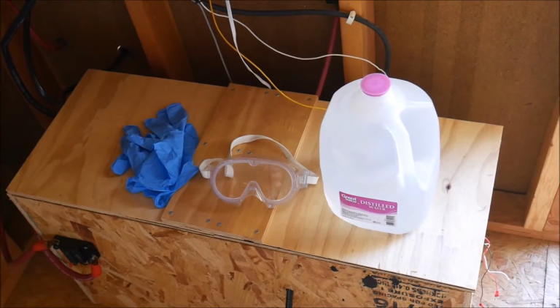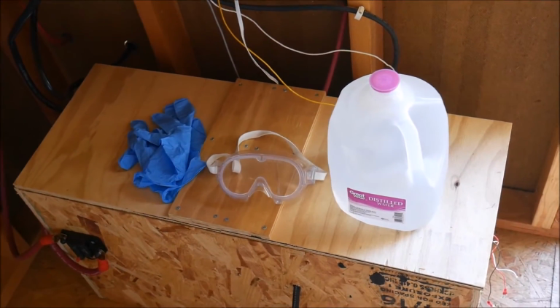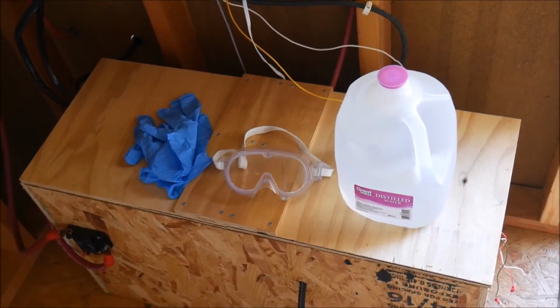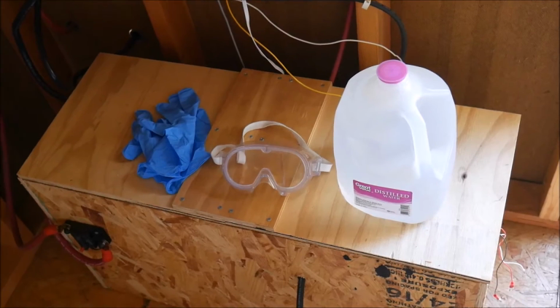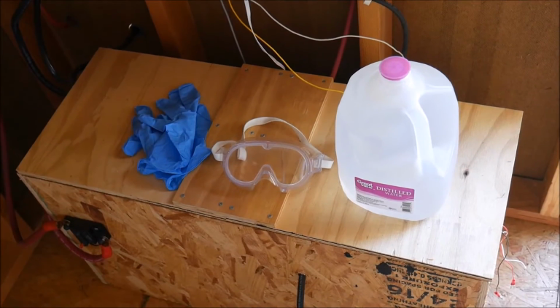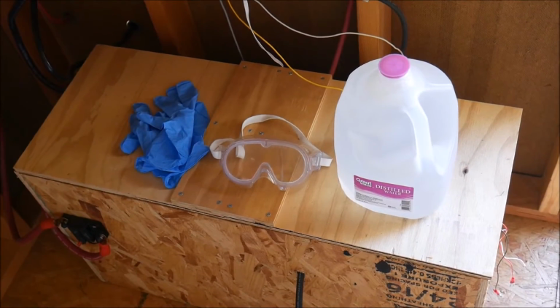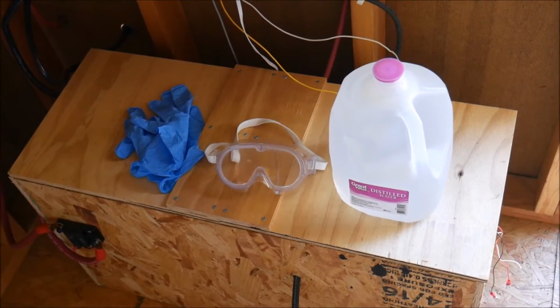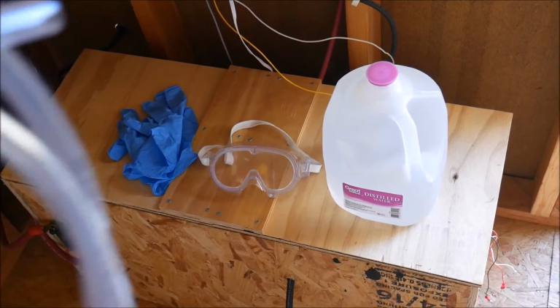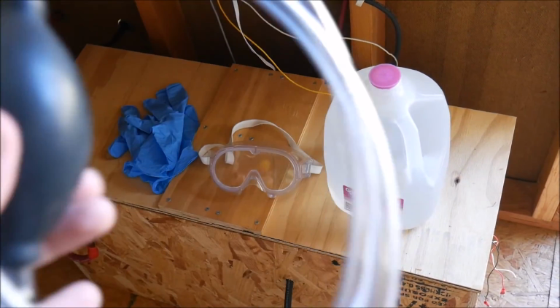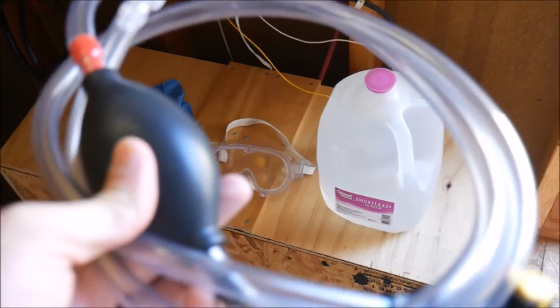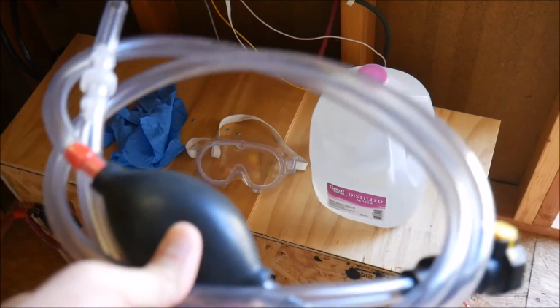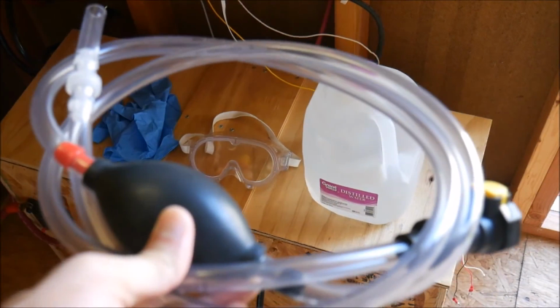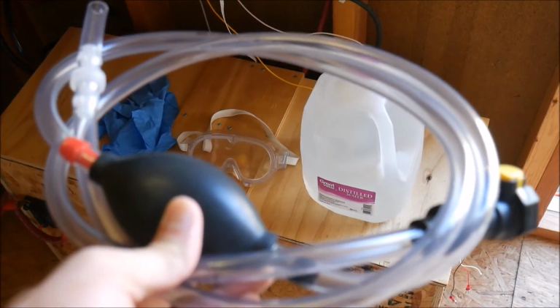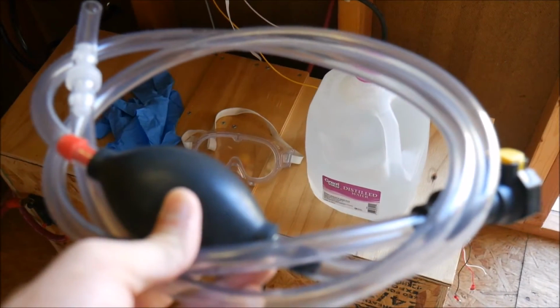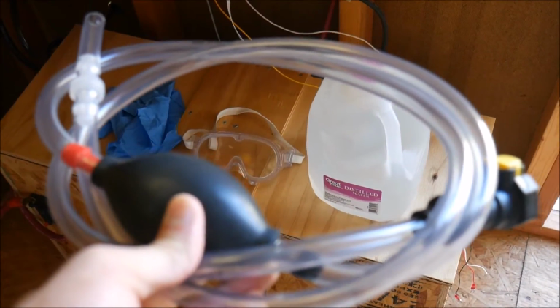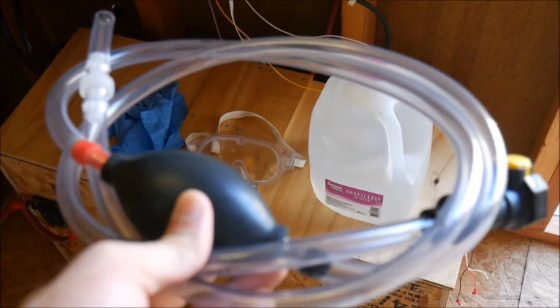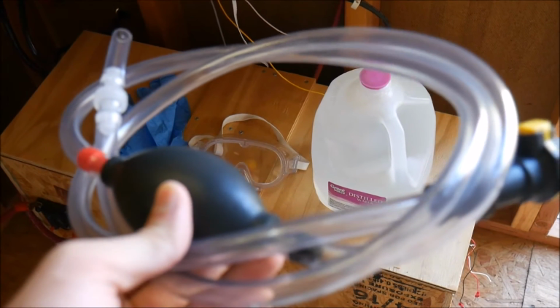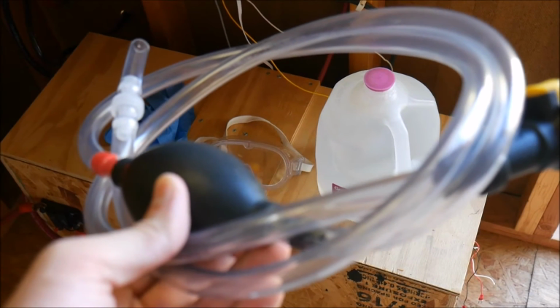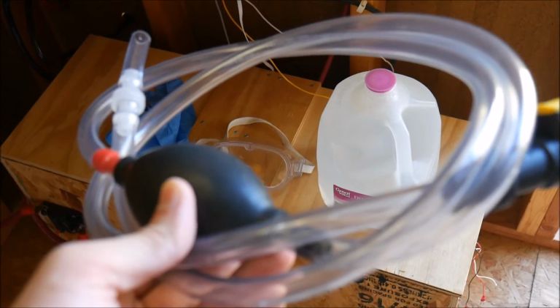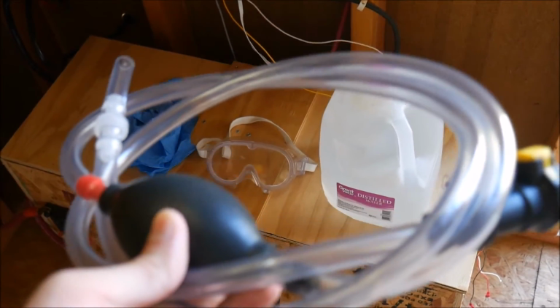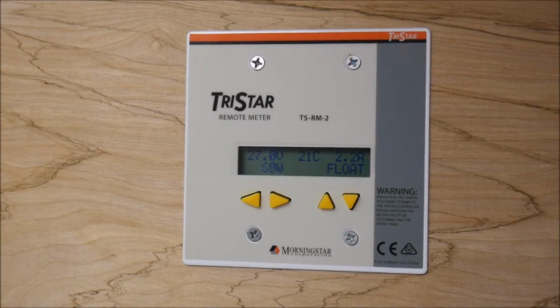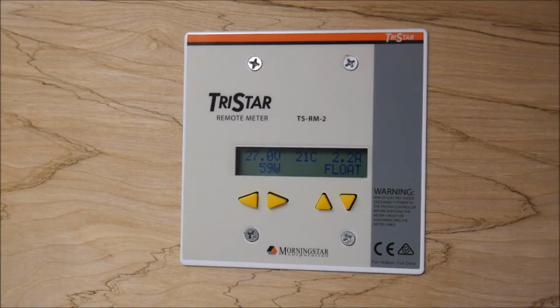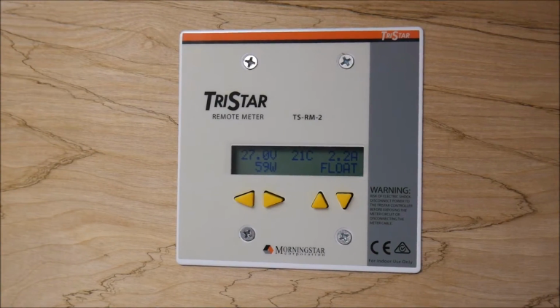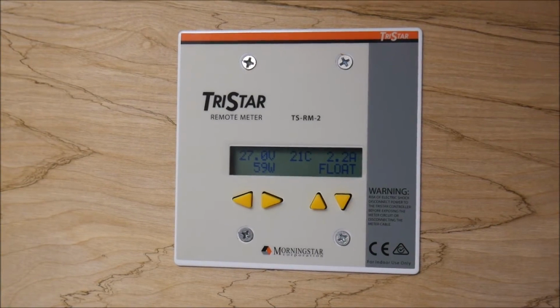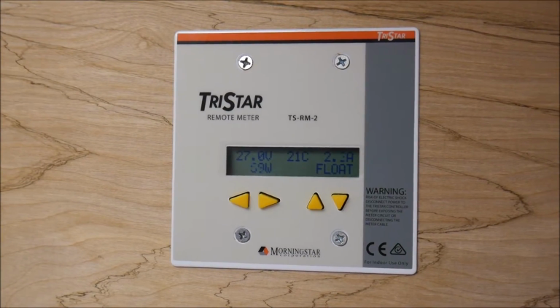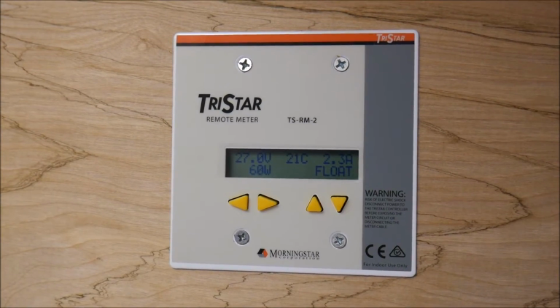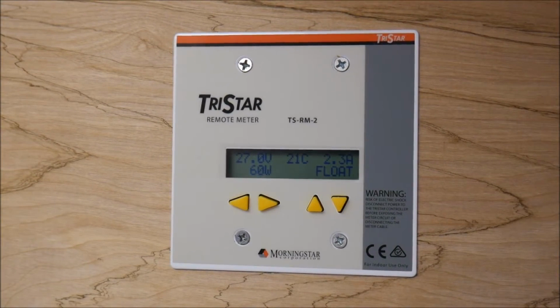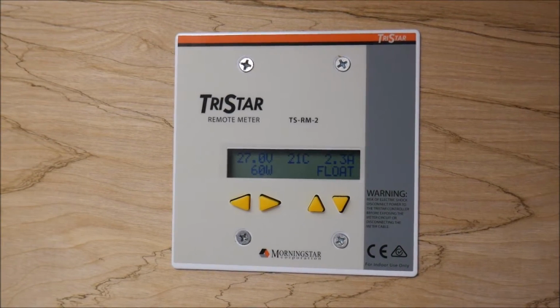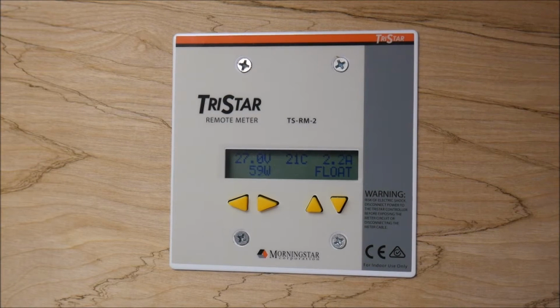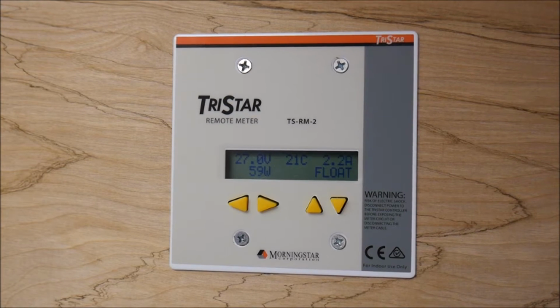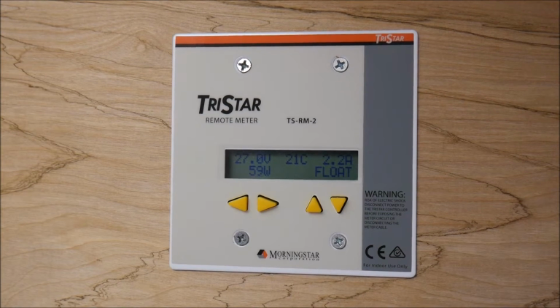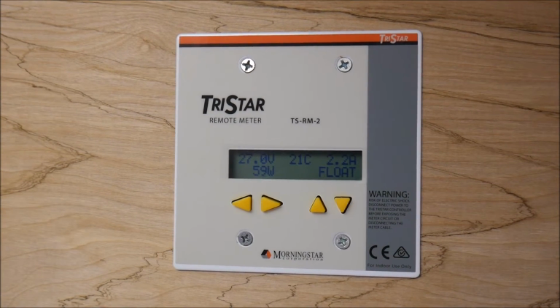In a previous video we already installed the HydroLink system, so all we're going to need today in addition to the installed system is our hand pump. Before we get started, the first thing we need to check is to make sure that the batteries are fully charged.